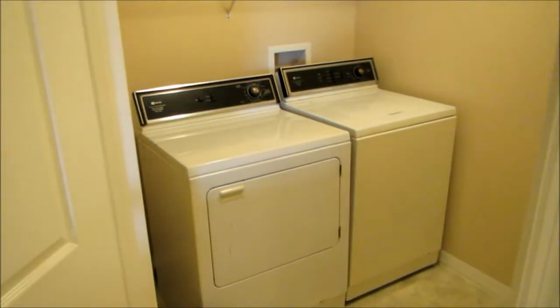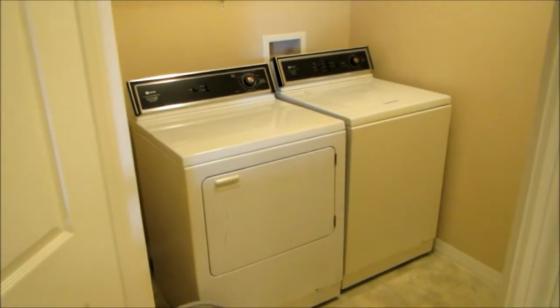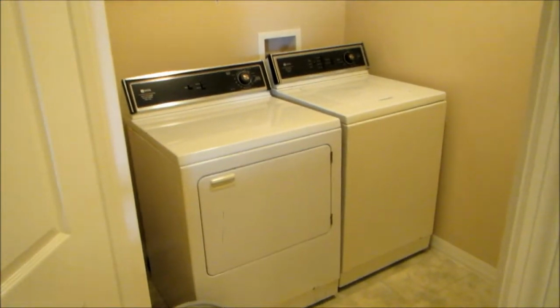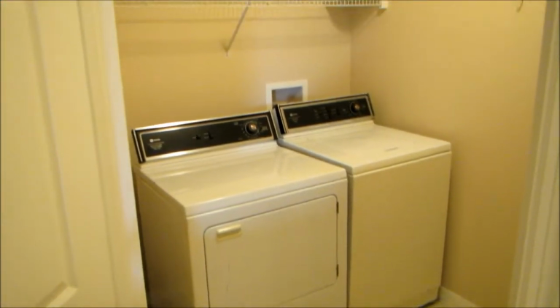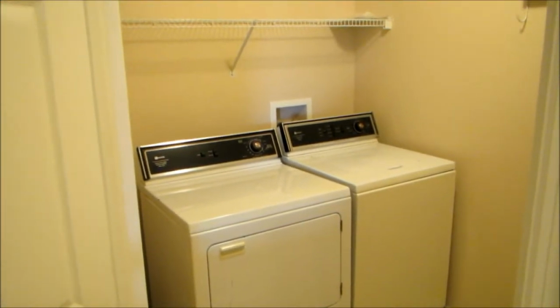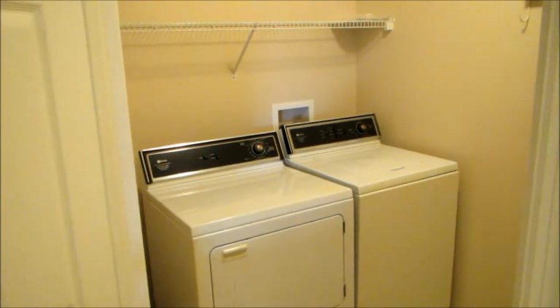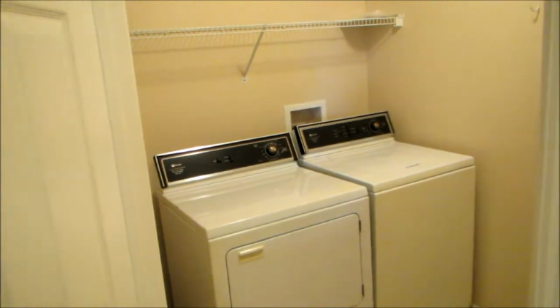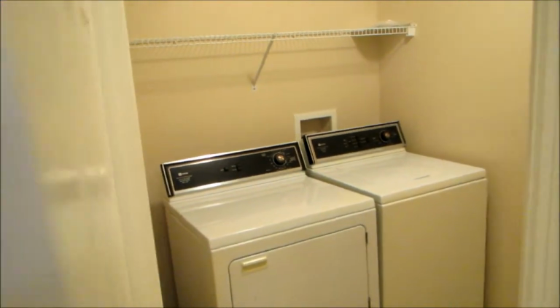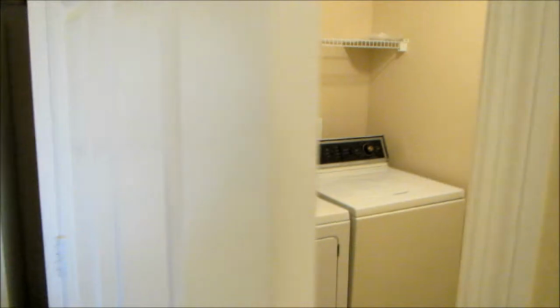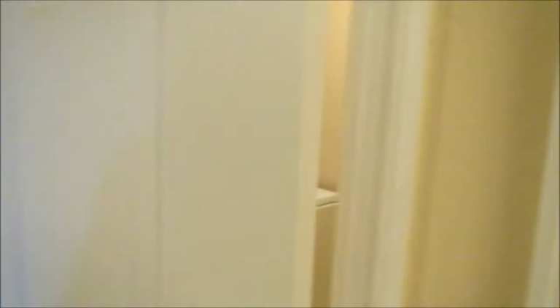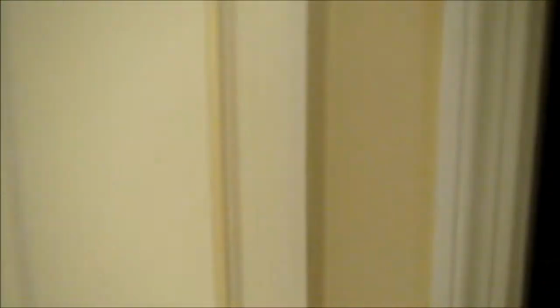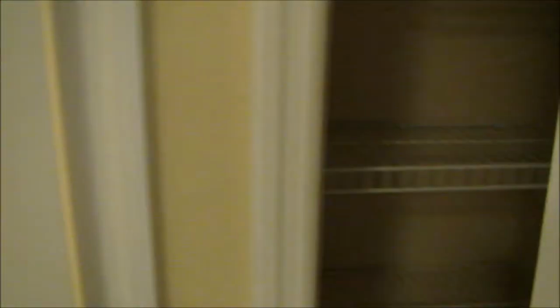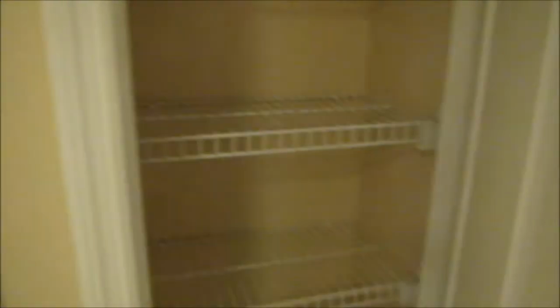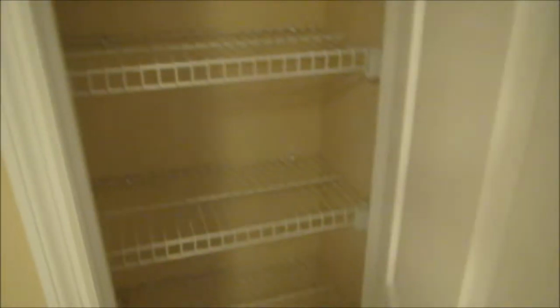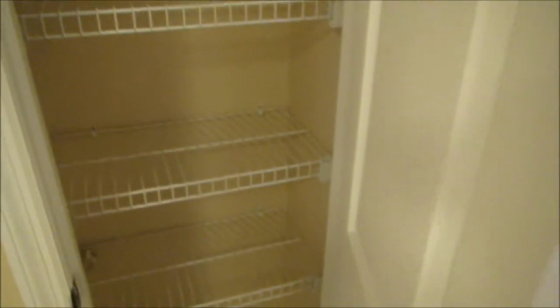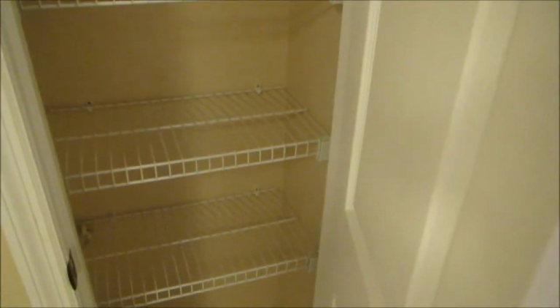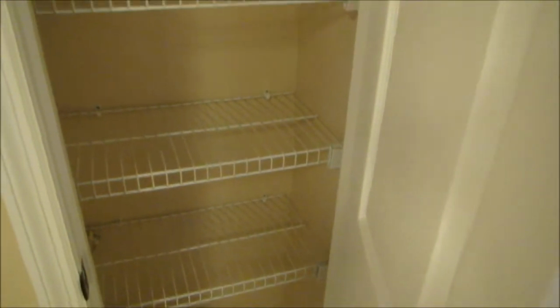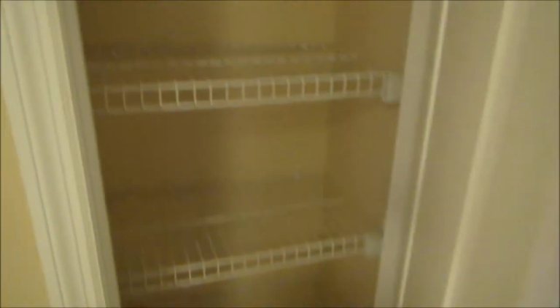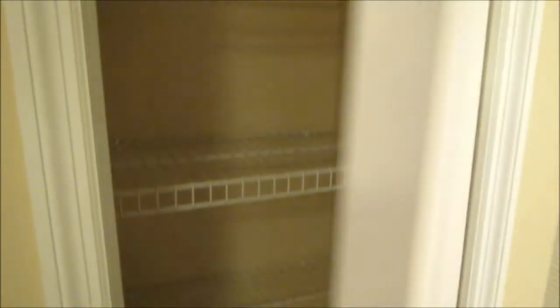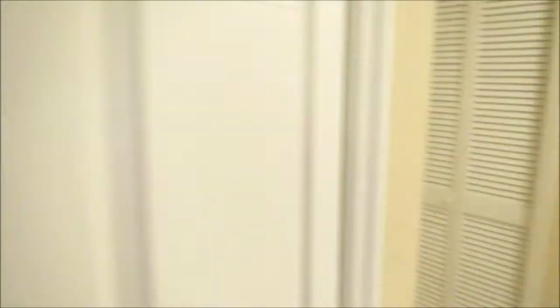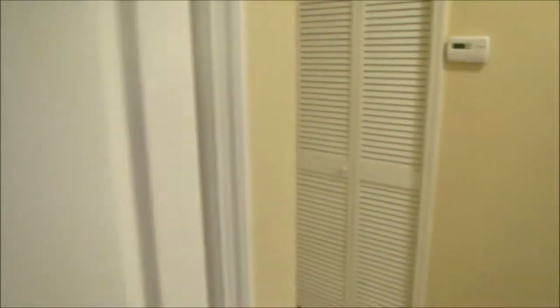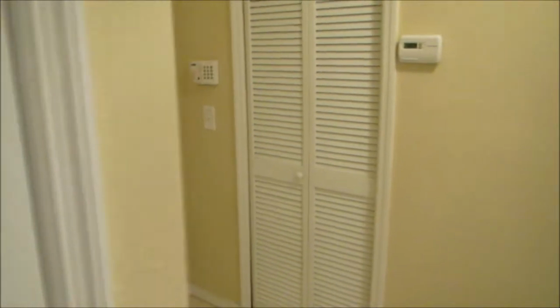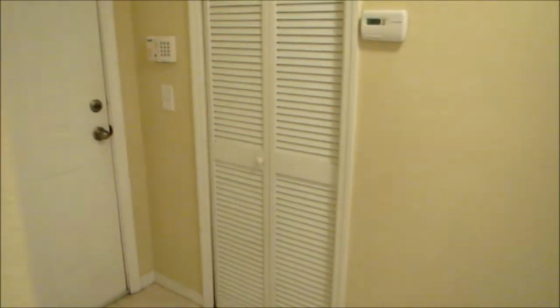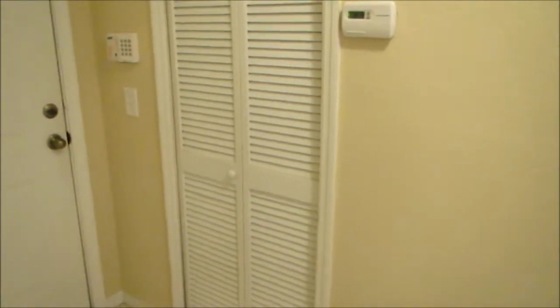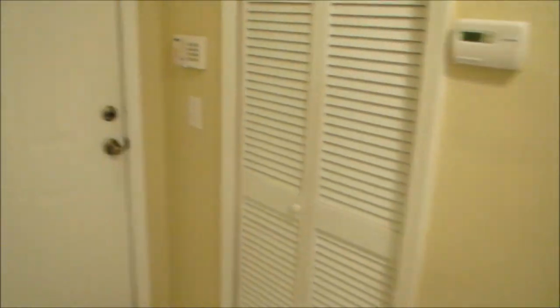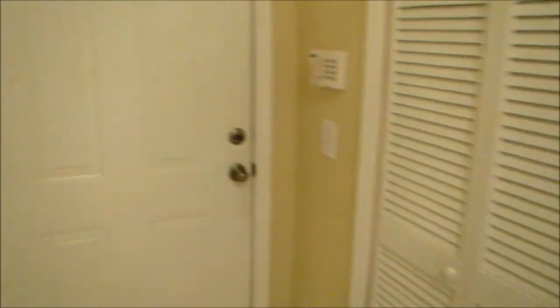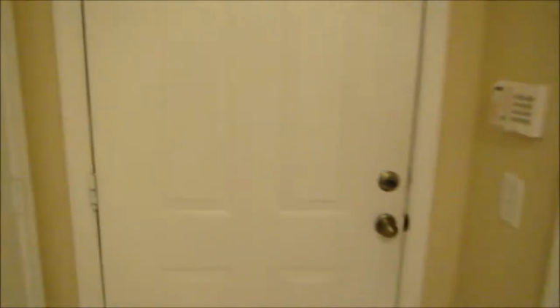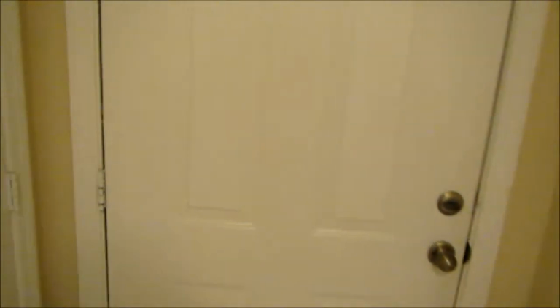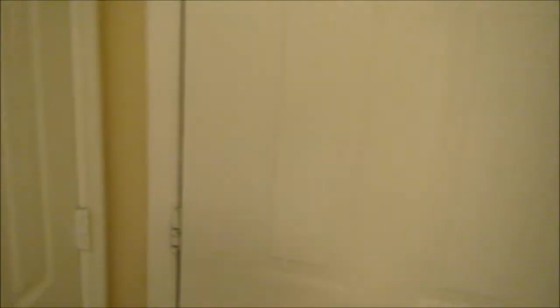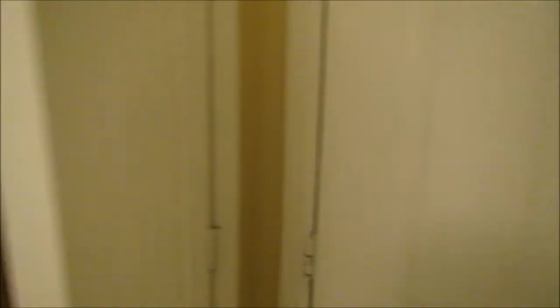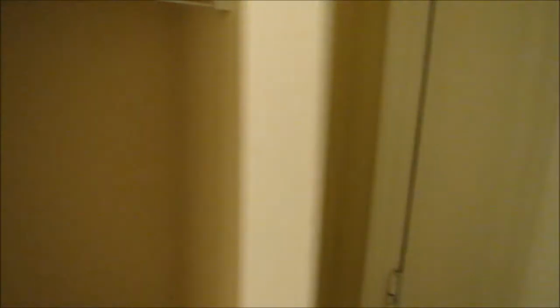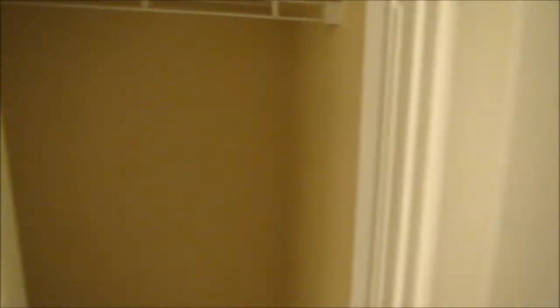Full size washer and dryer. There's also a pantry and a coat closet right off of your foyer.